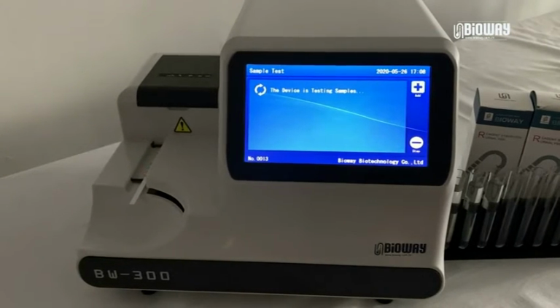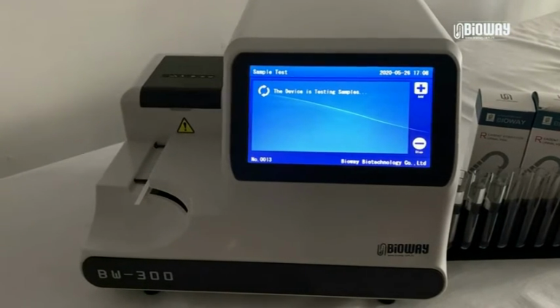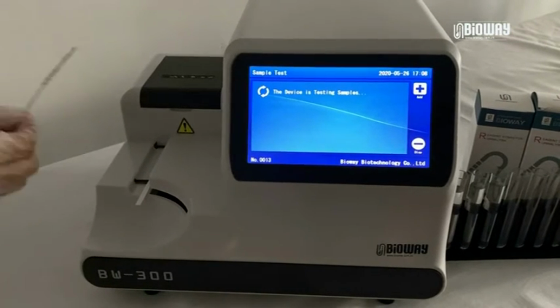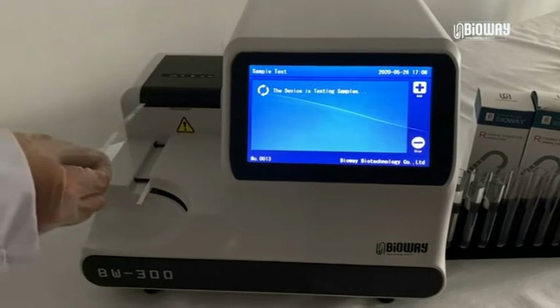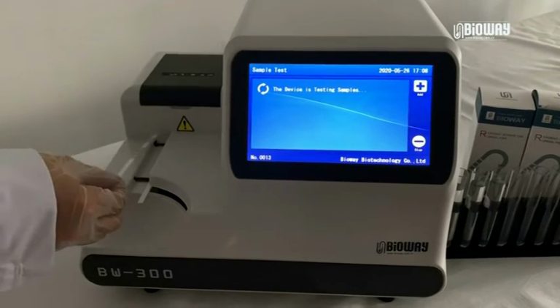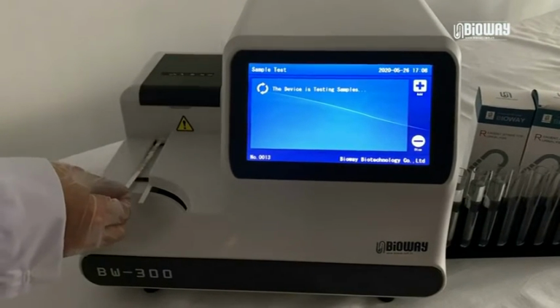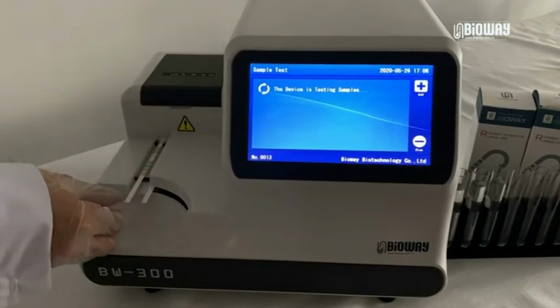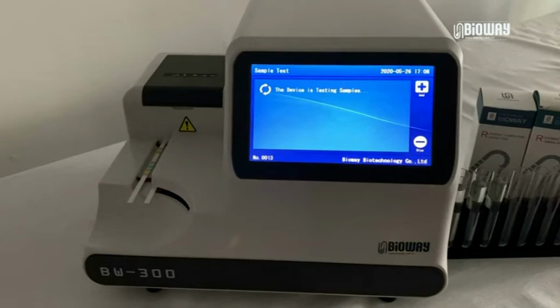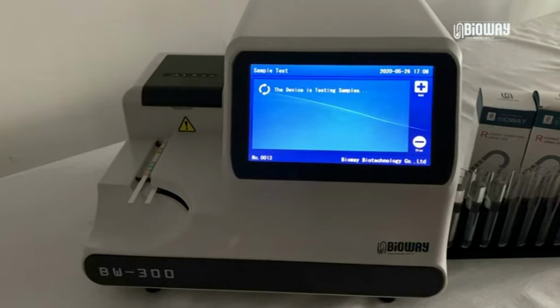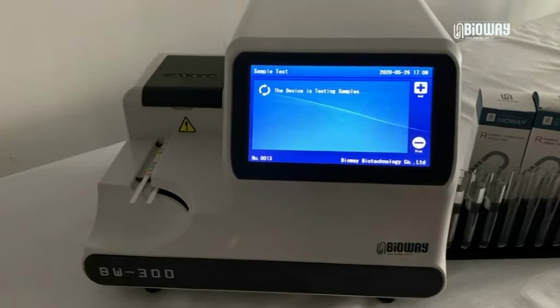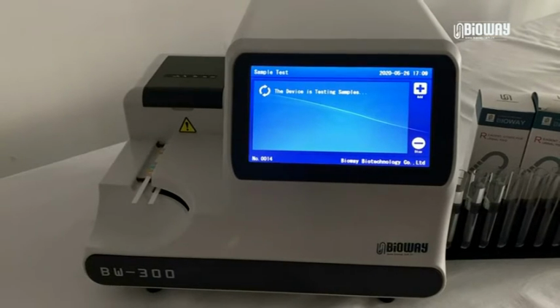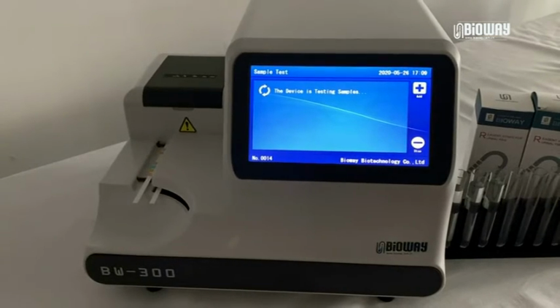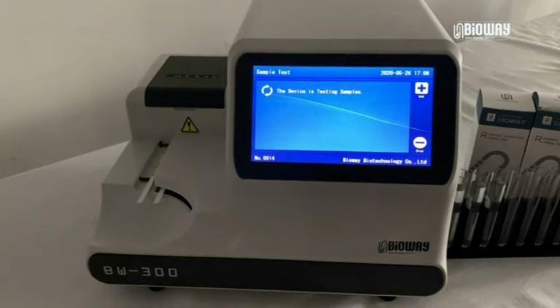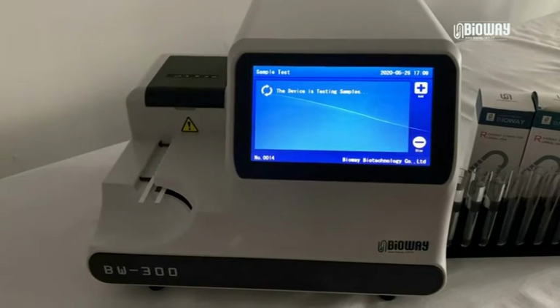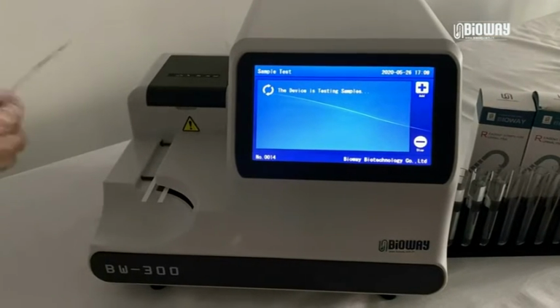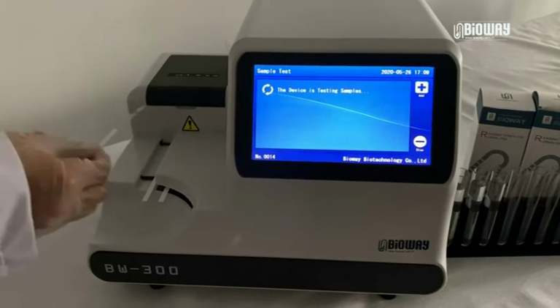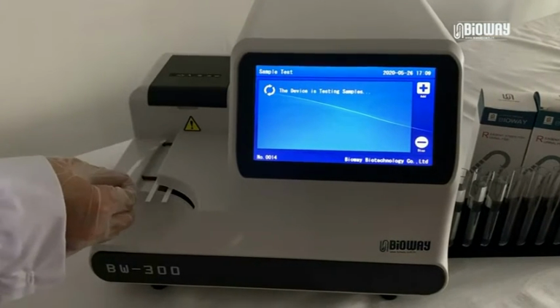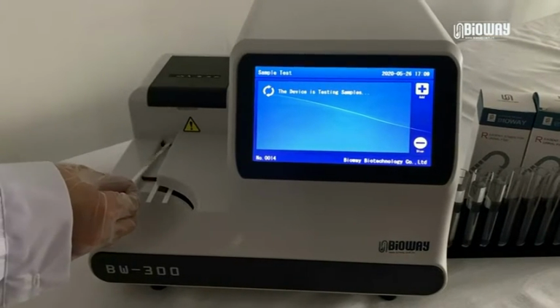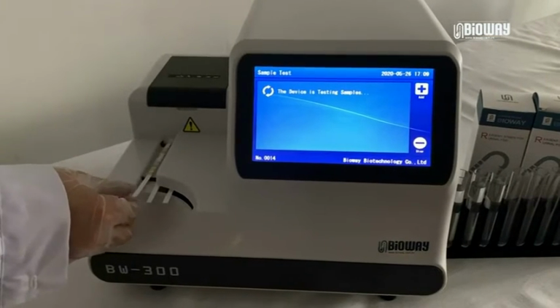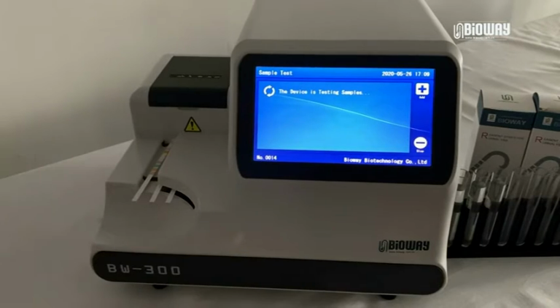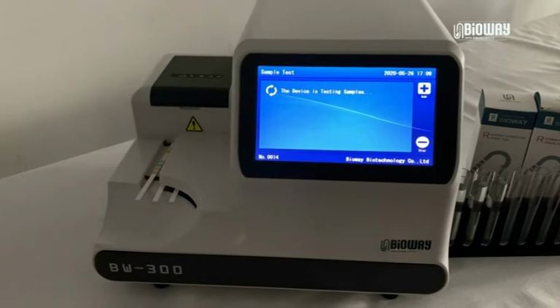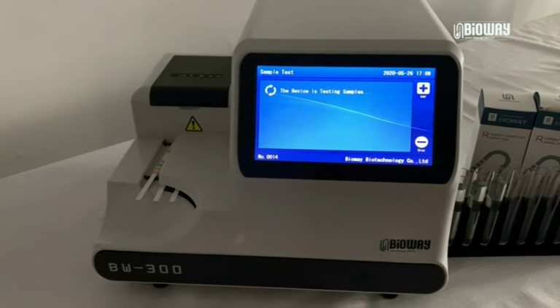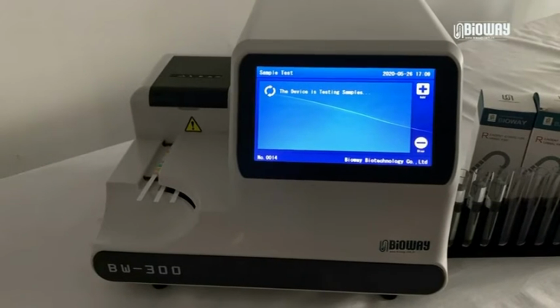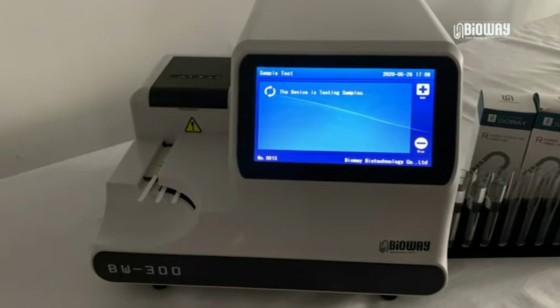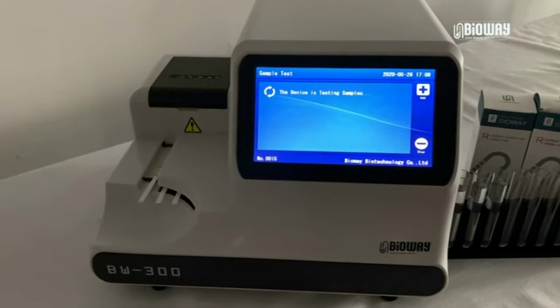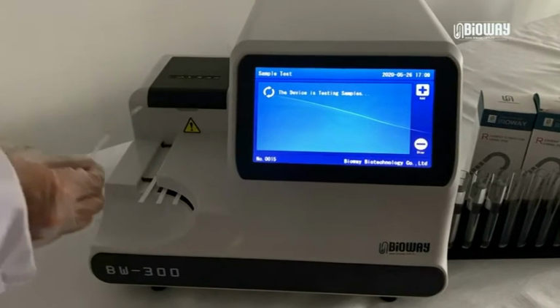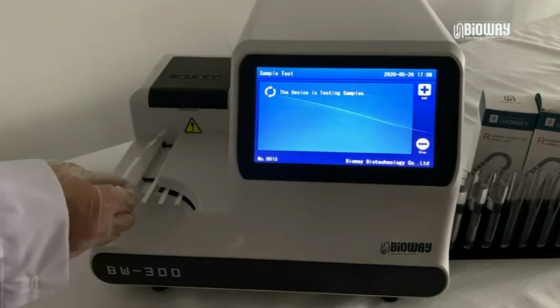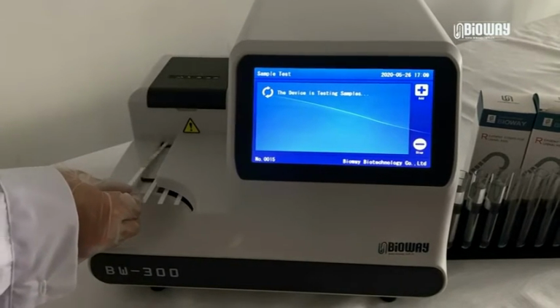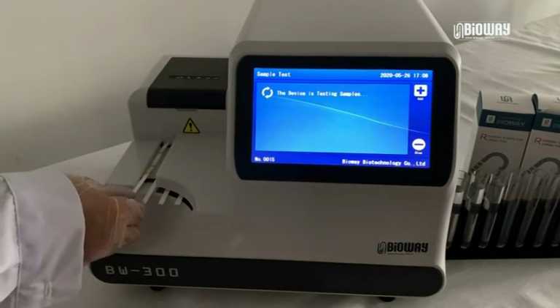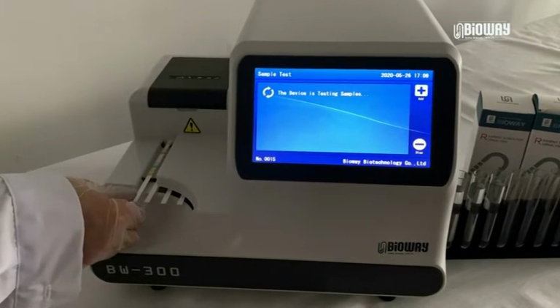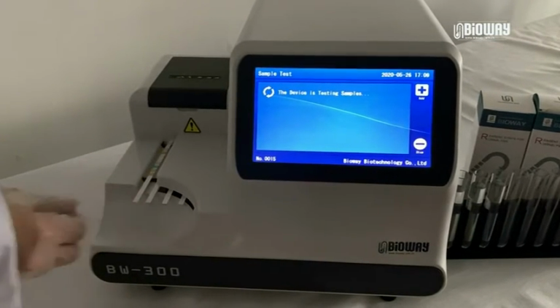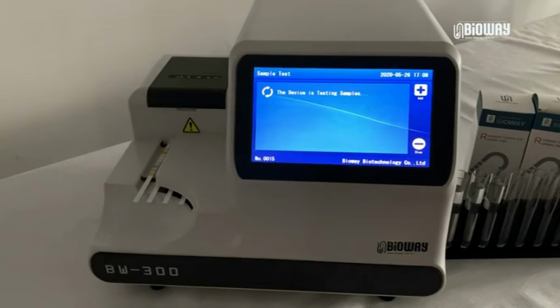During the test process, the sample conveyor keeps running. Therefore, you can continually place strips into the device. It can conduct more than 500 sample tests in one hour.